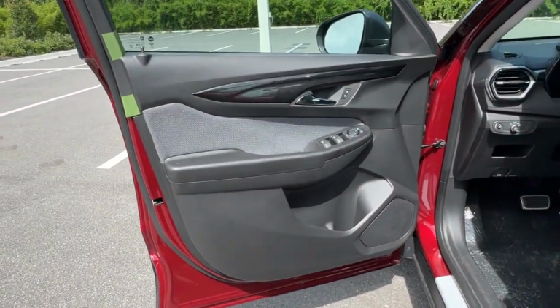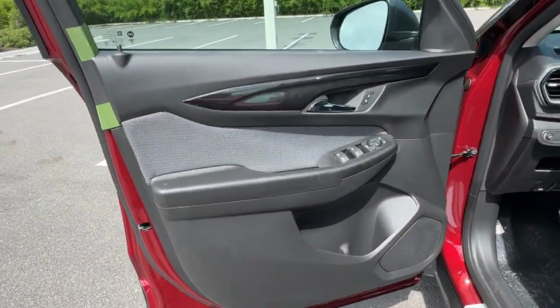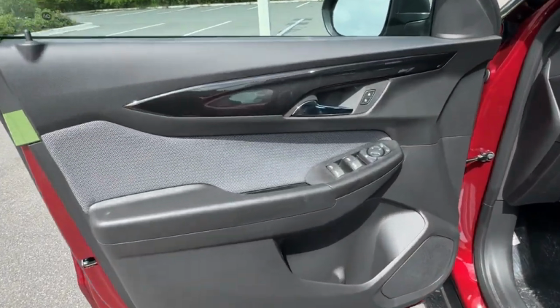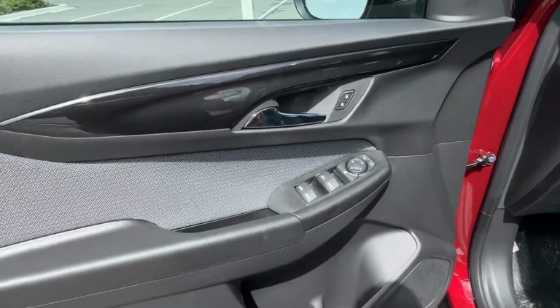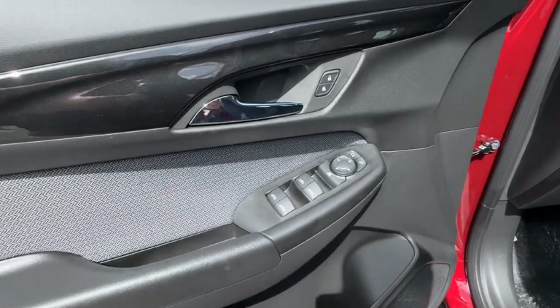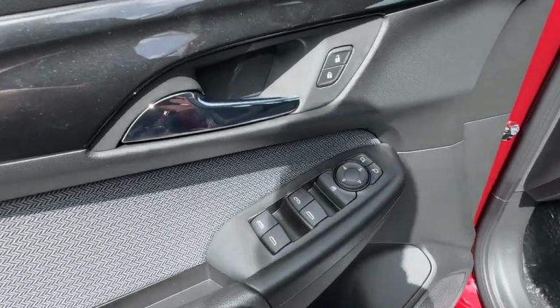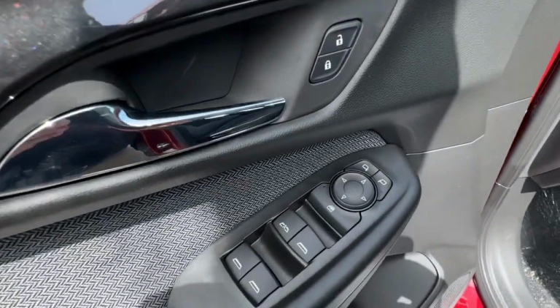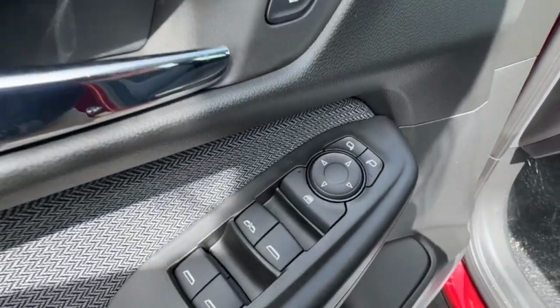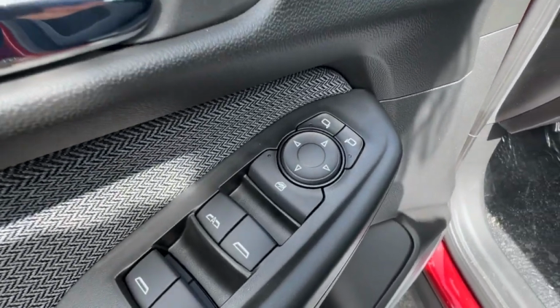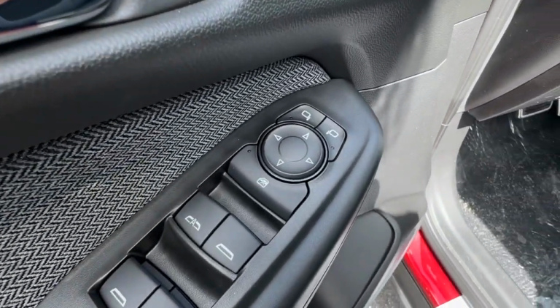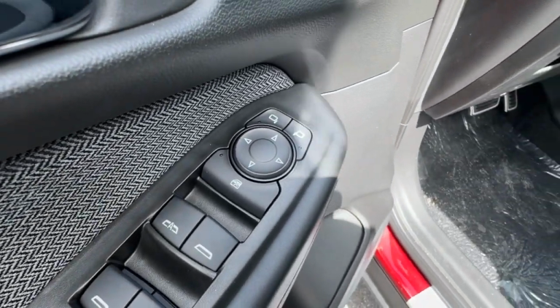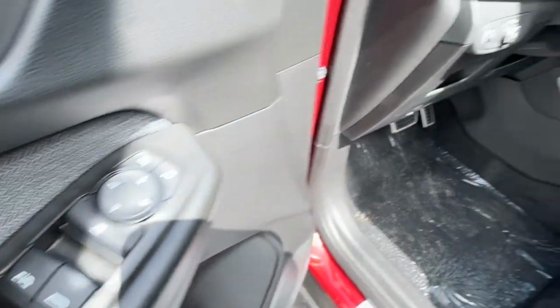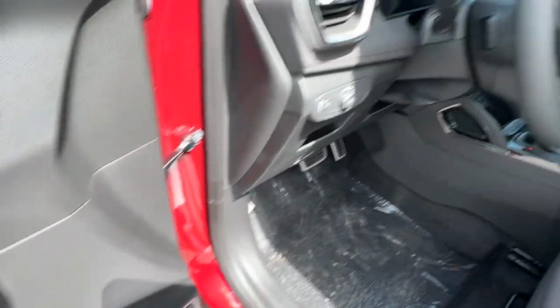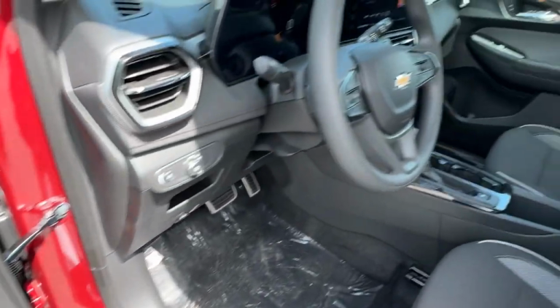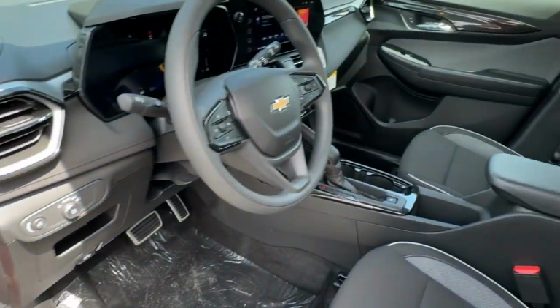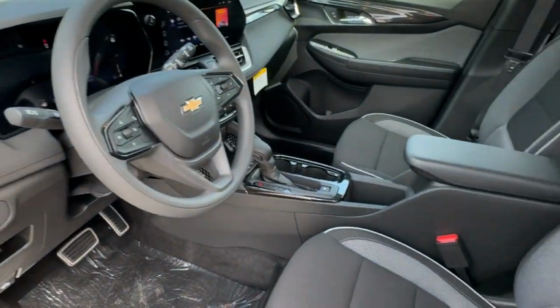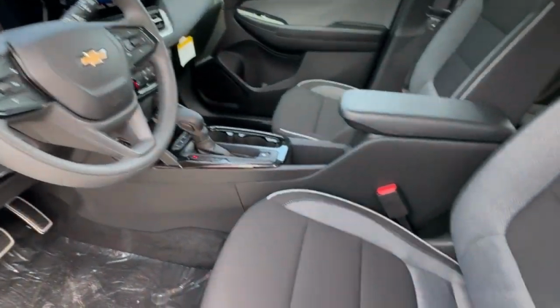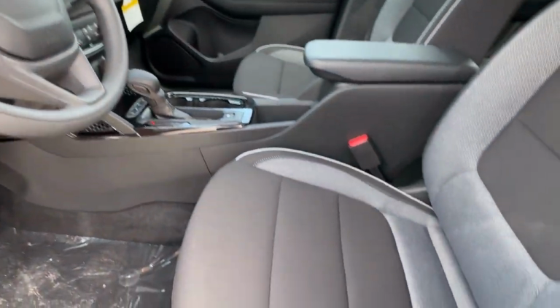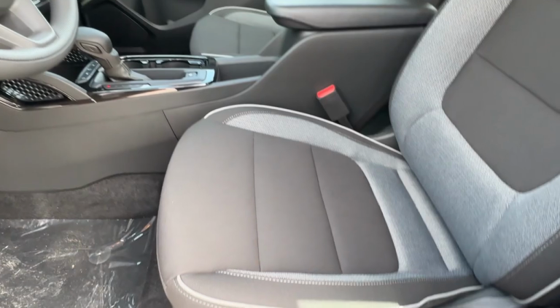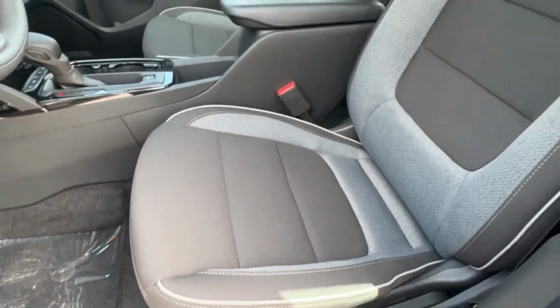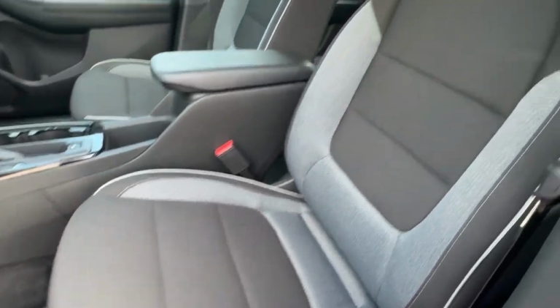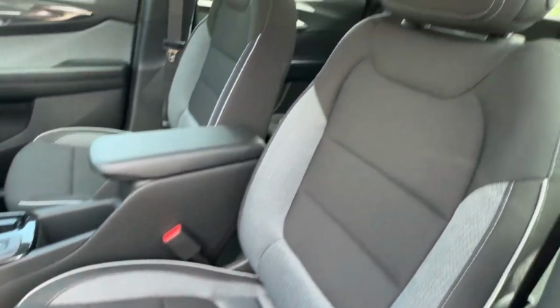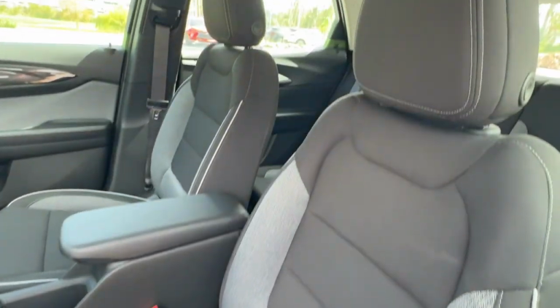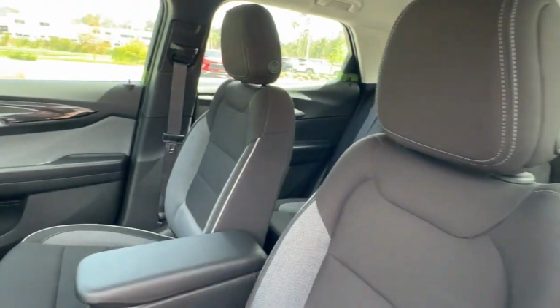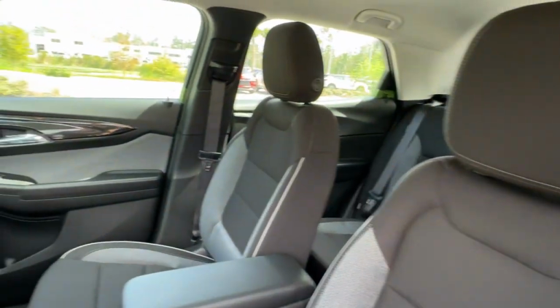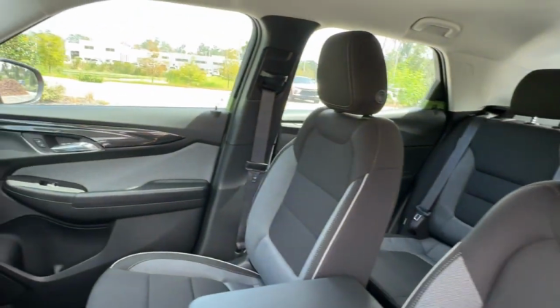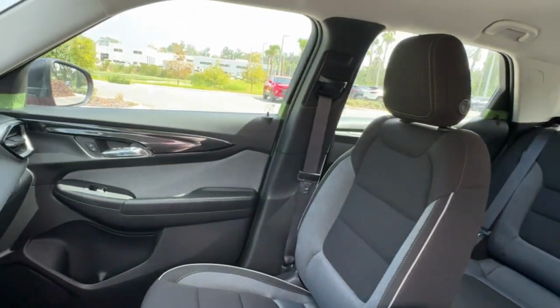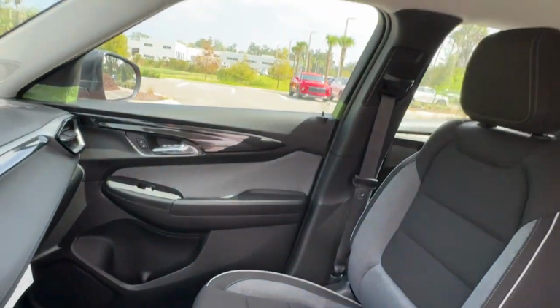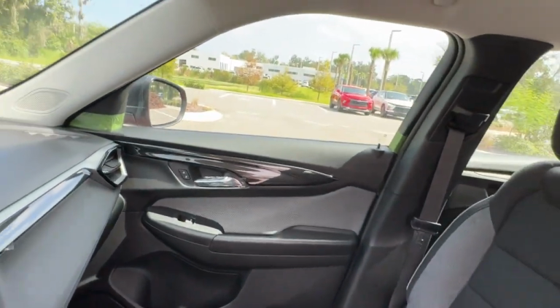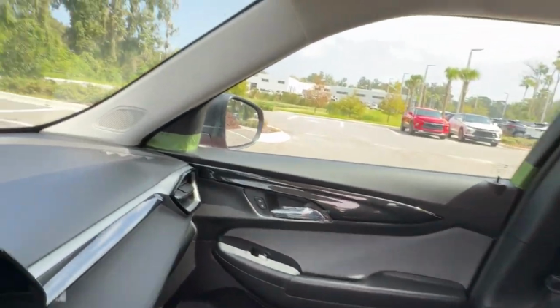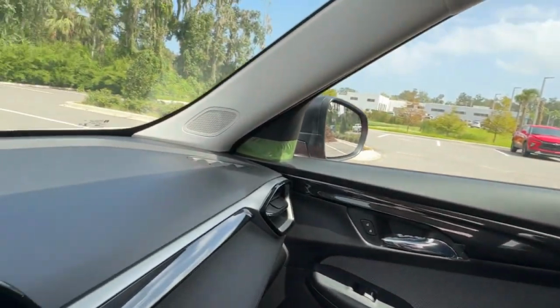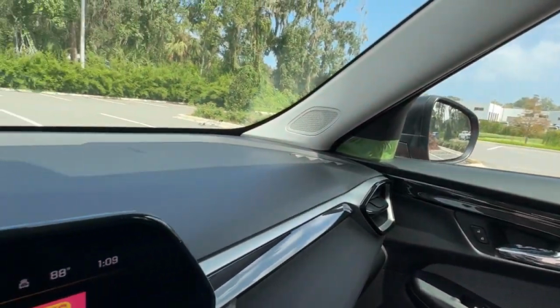Small meets sensational in this stylish, versatile Trailblazer. See for yourself when you take it out for a test drive. Our professional staff looks forward to giving you excellent service.